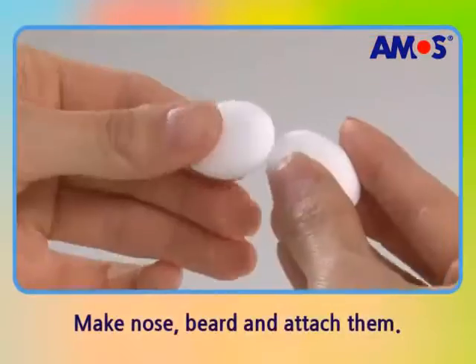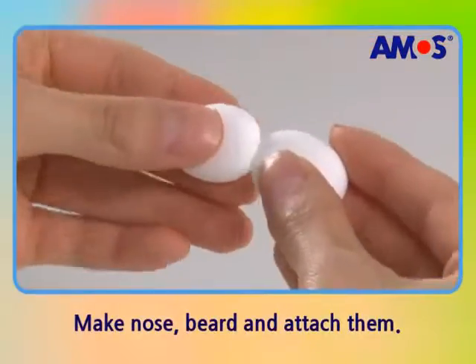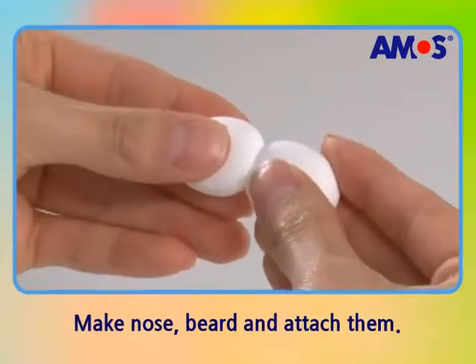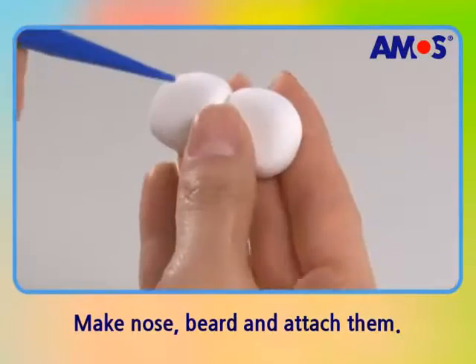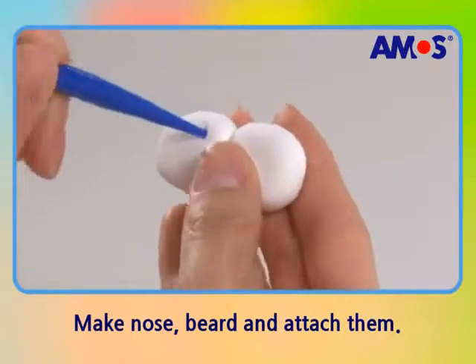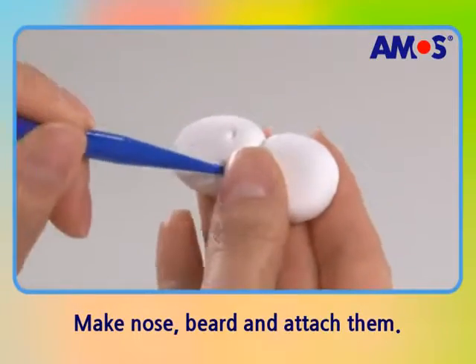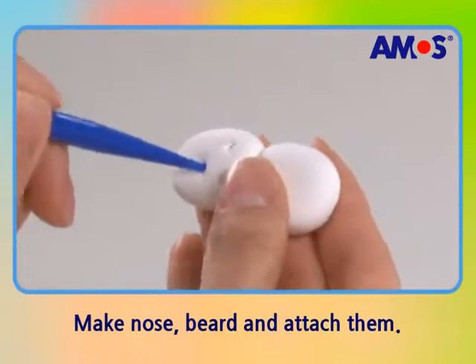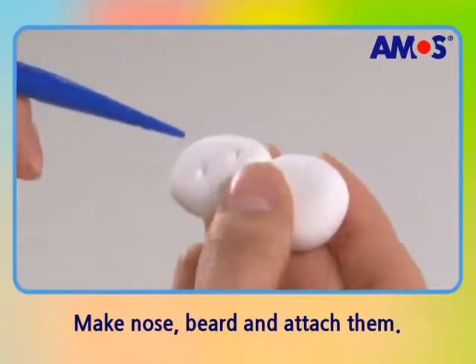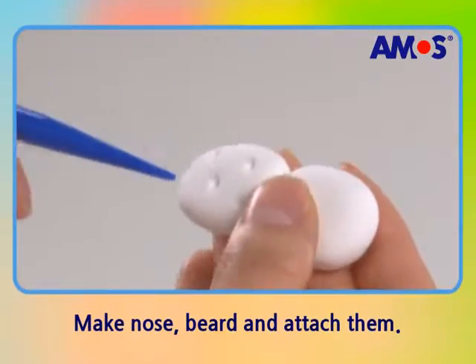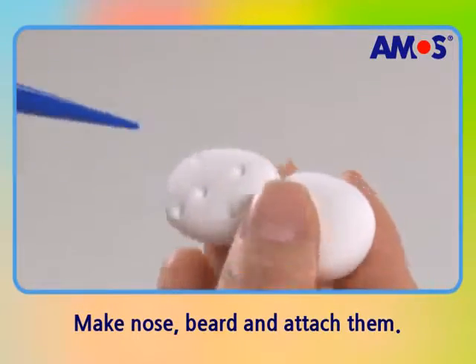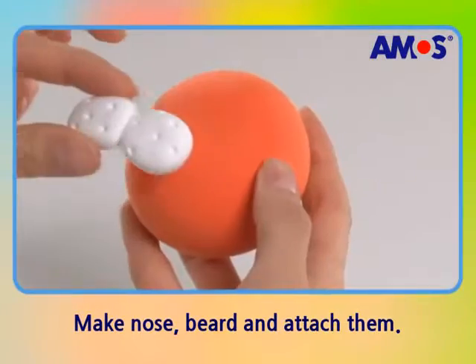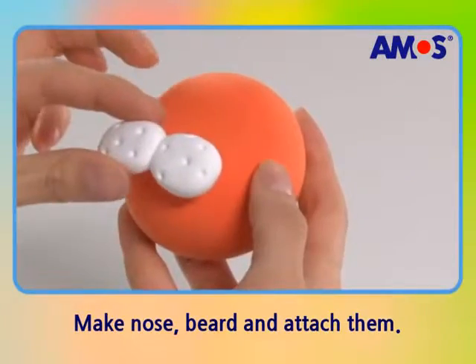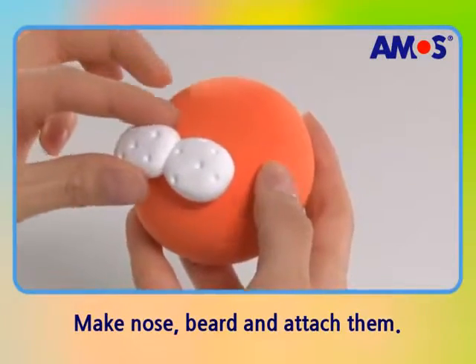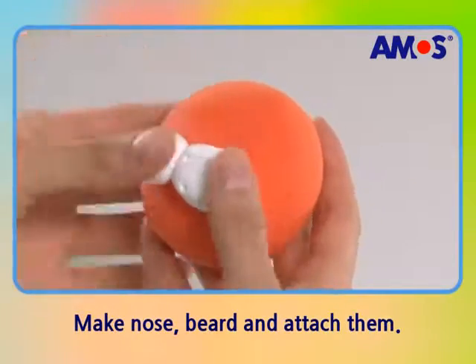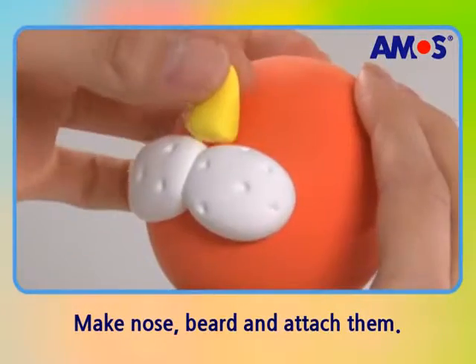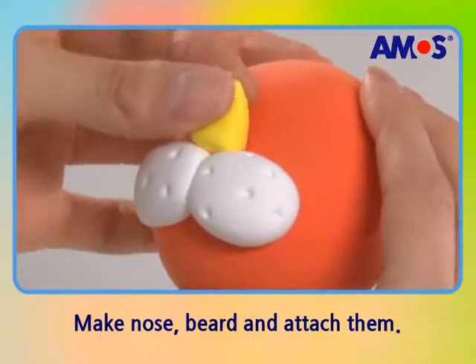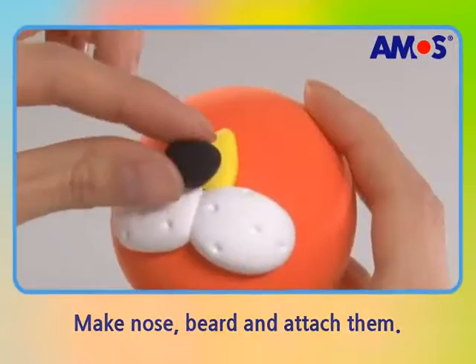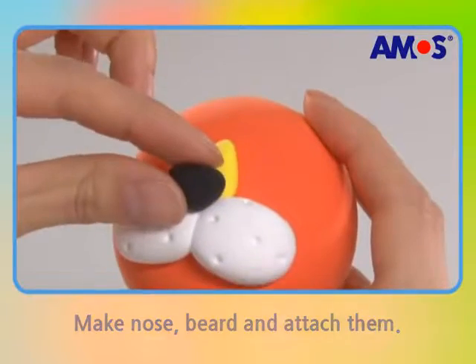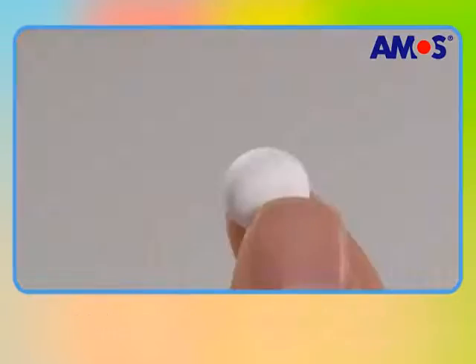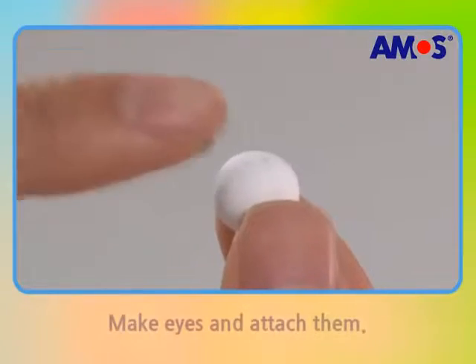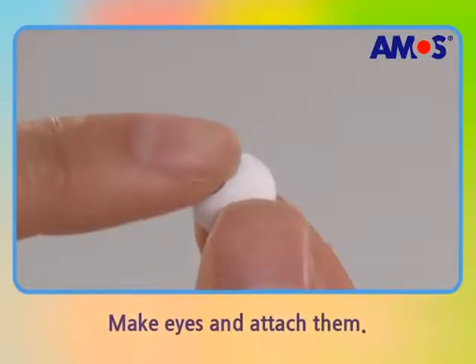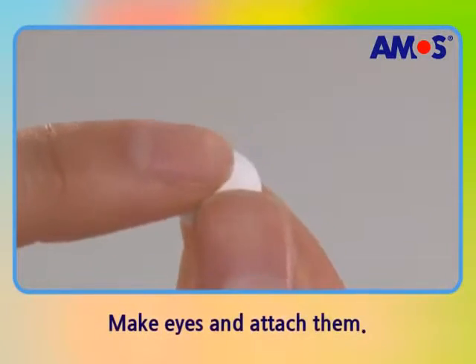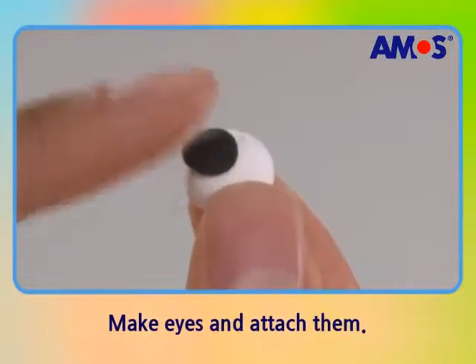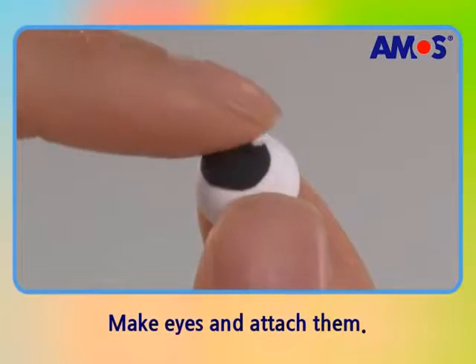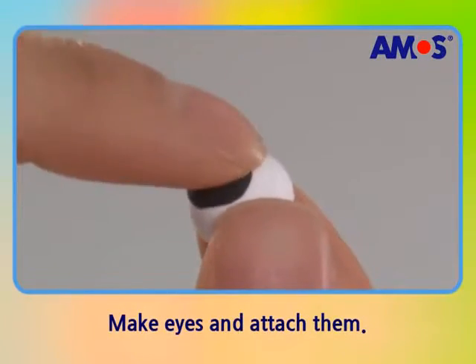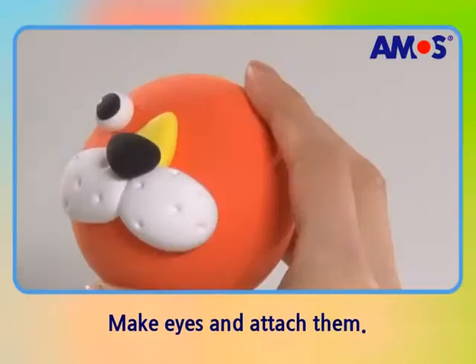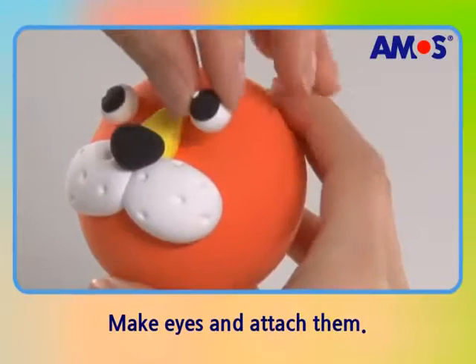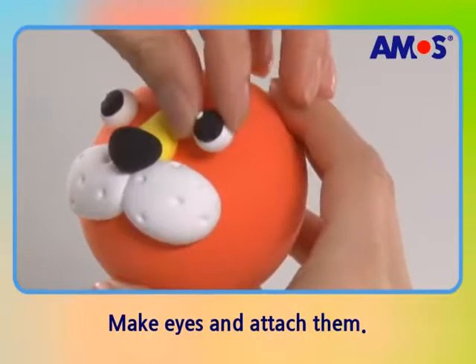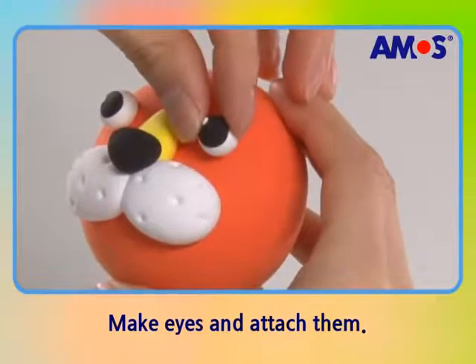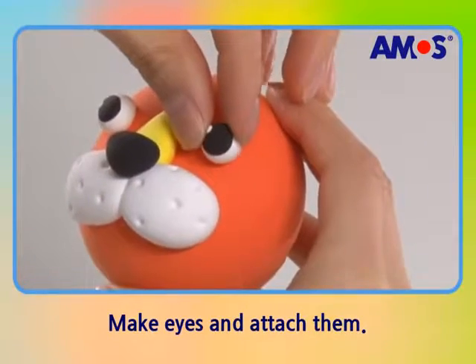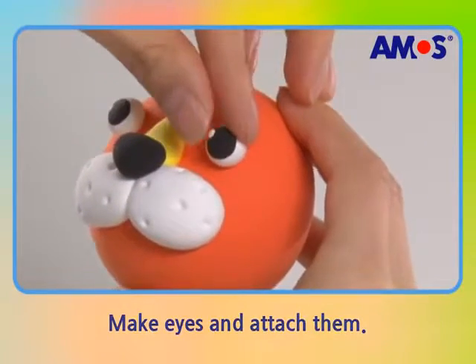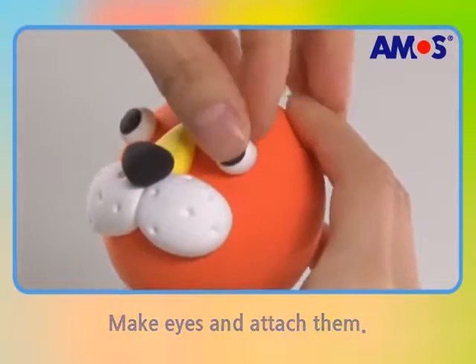Flatten two ball shapes and make a beard with tools. Make twinkling eyes and a bridge of a nose with water drop shapes, then put a triangle nose on it.